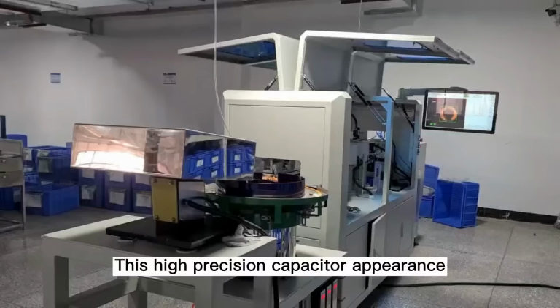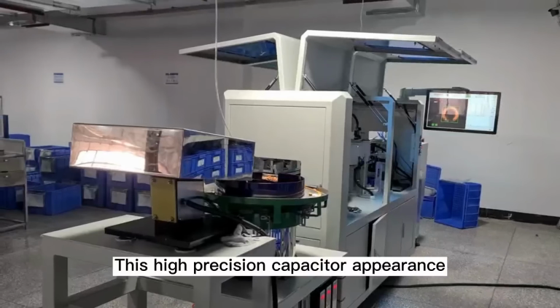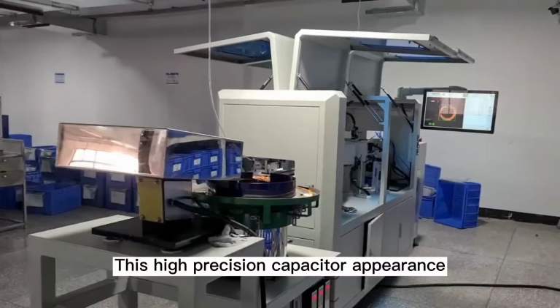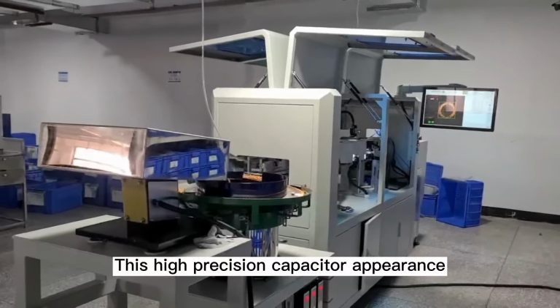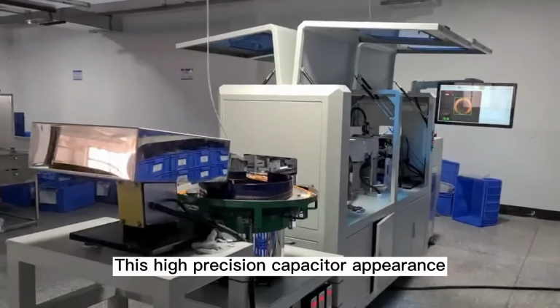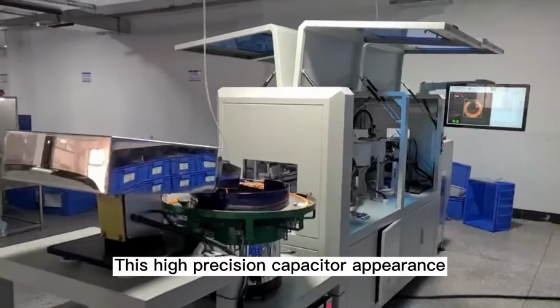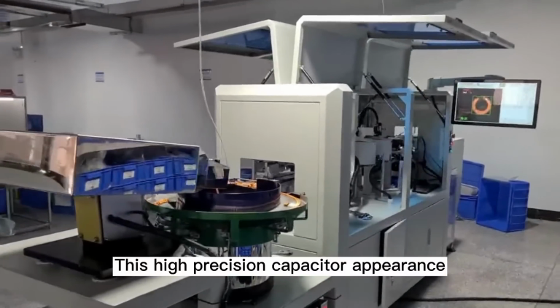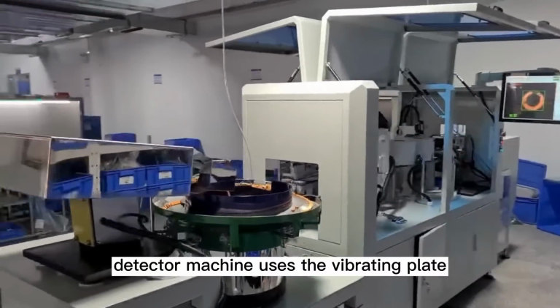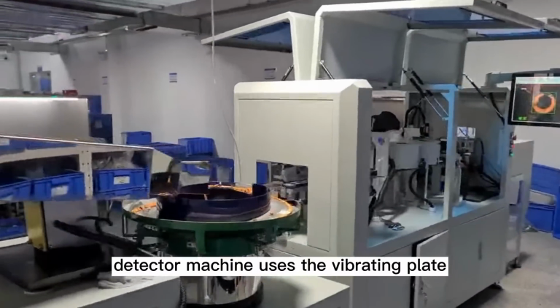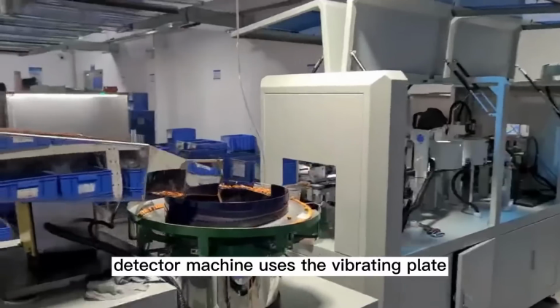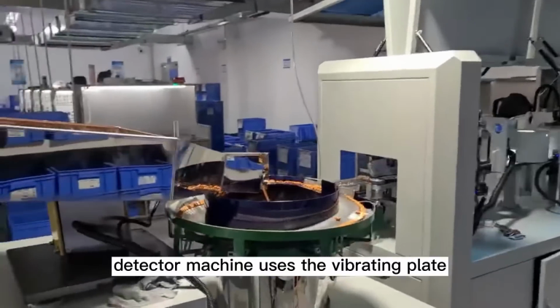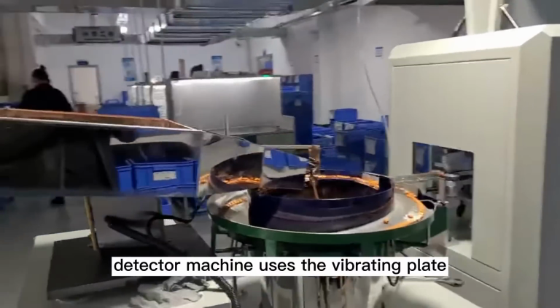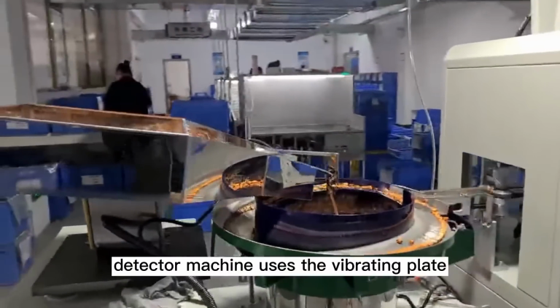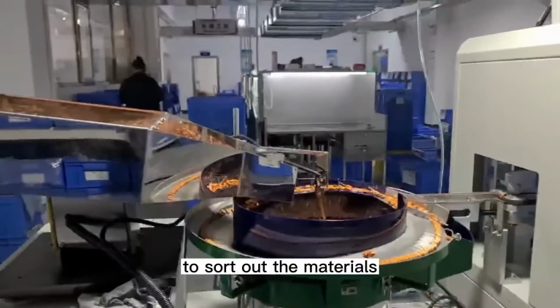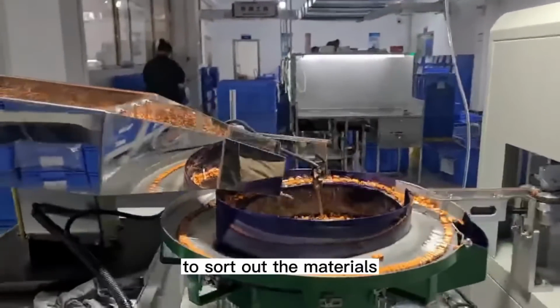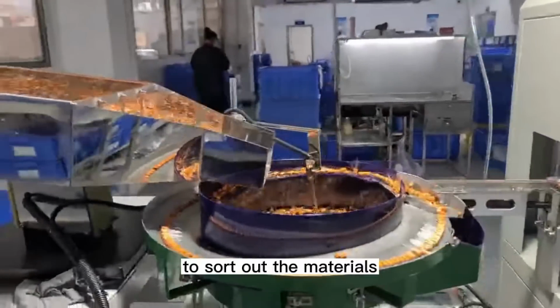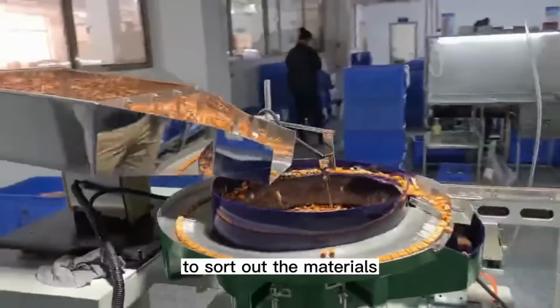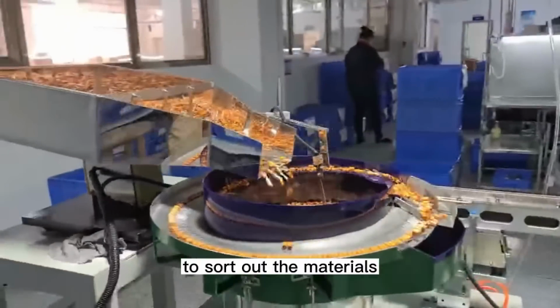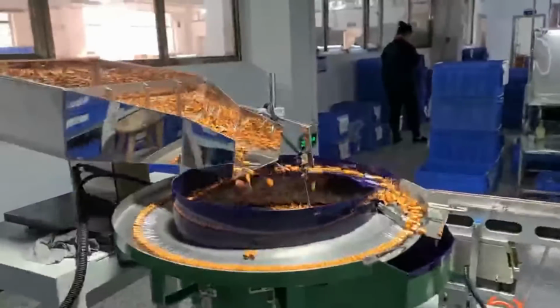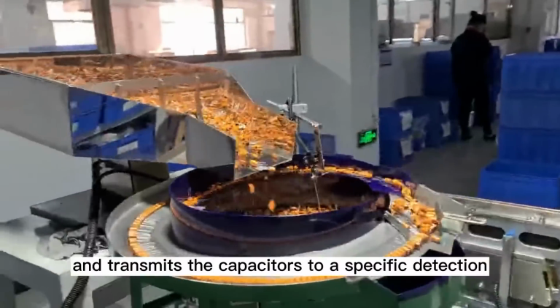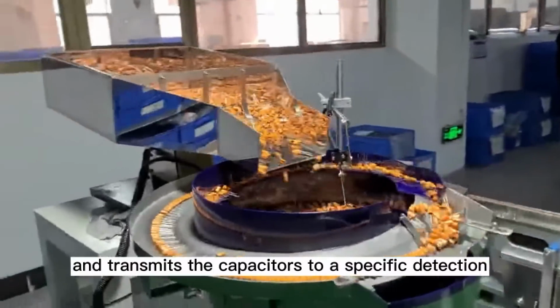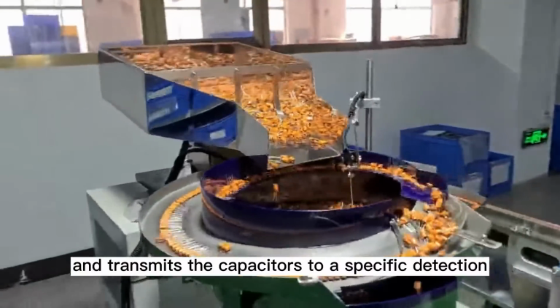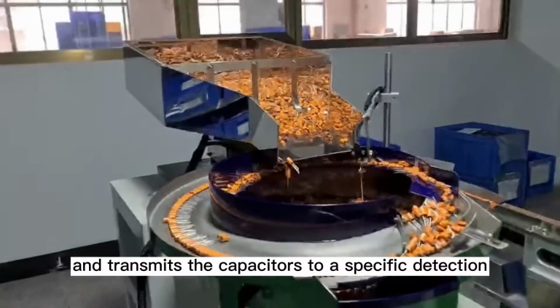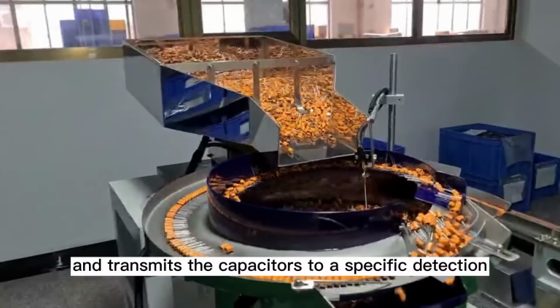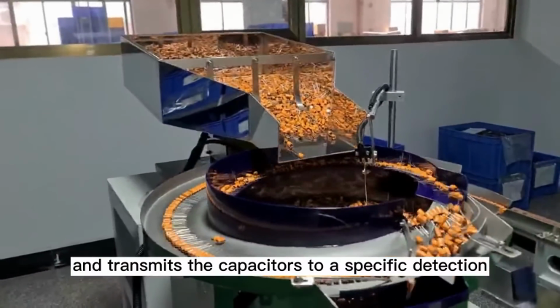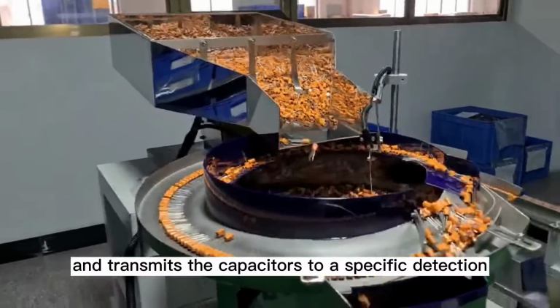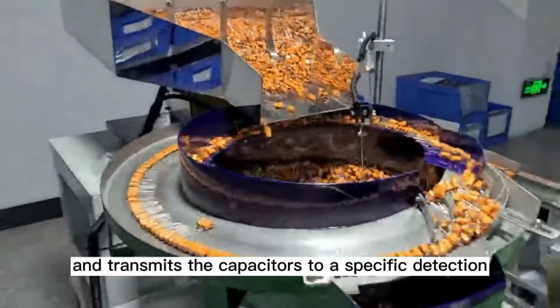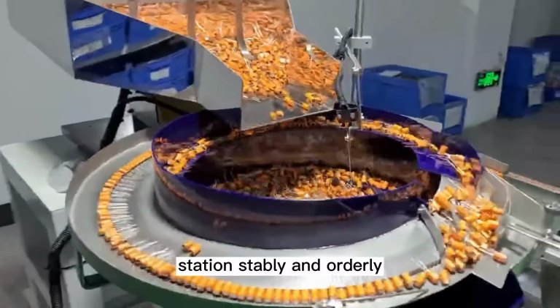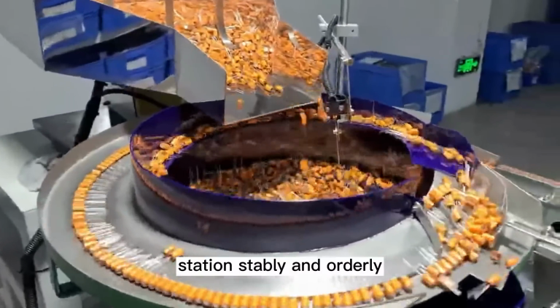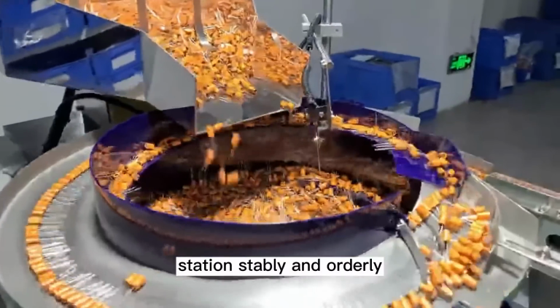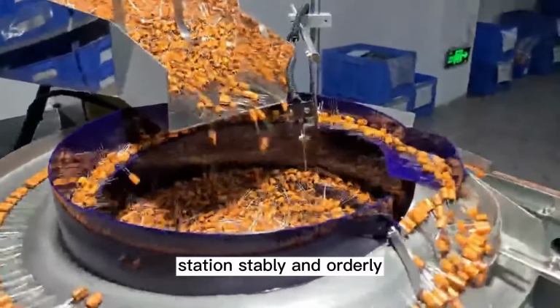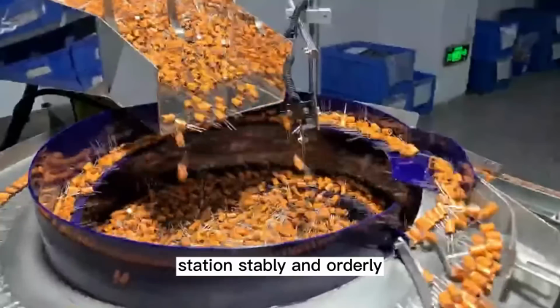This high precision capacitor appearance detector machine uses the vibrating plate to sort out the materials, and transmits the capacitors to a specific detection station stably and orderly.